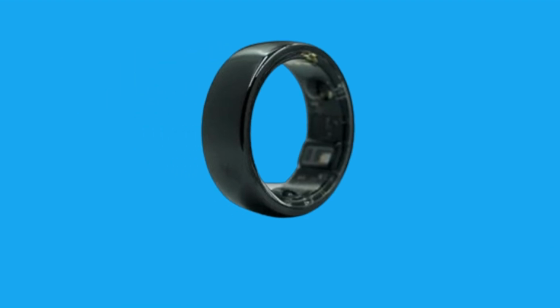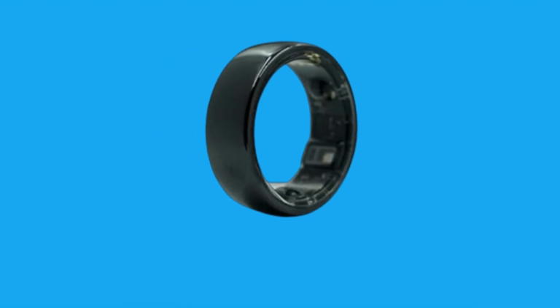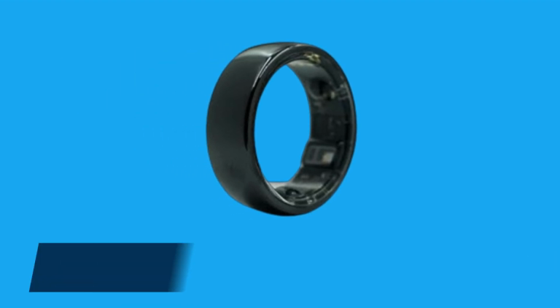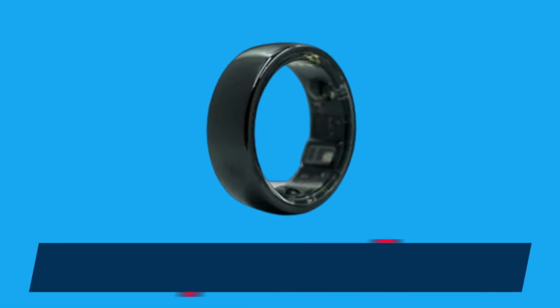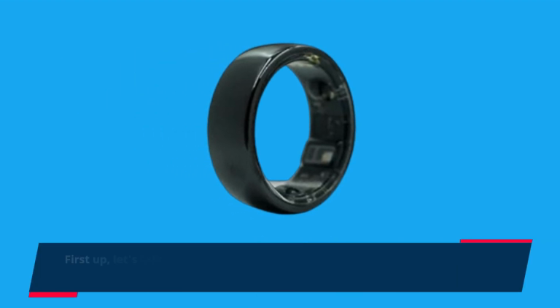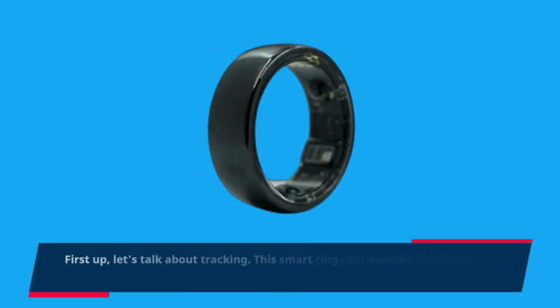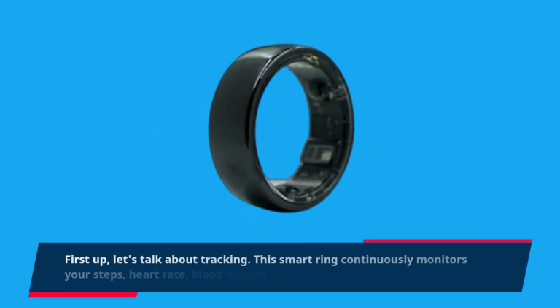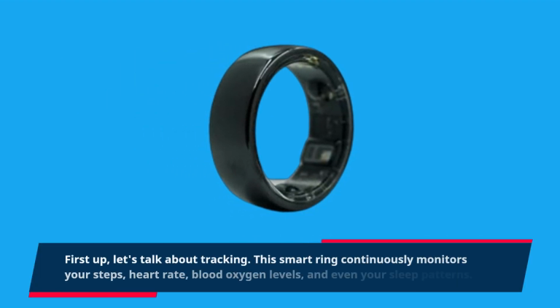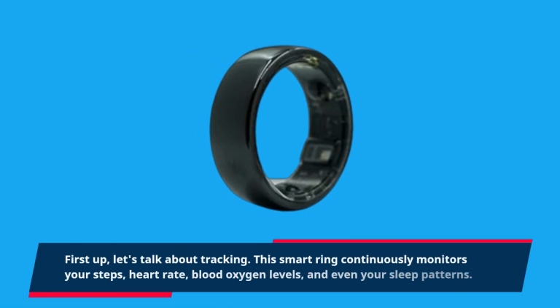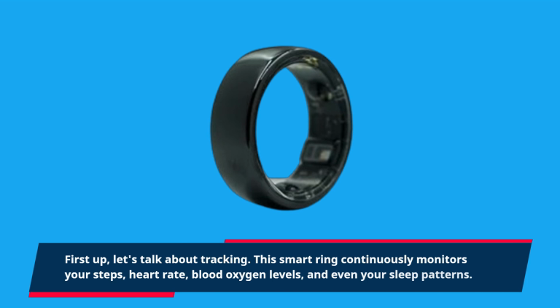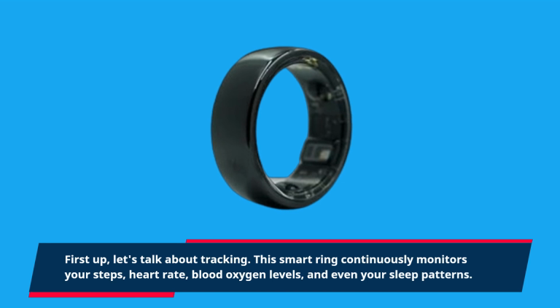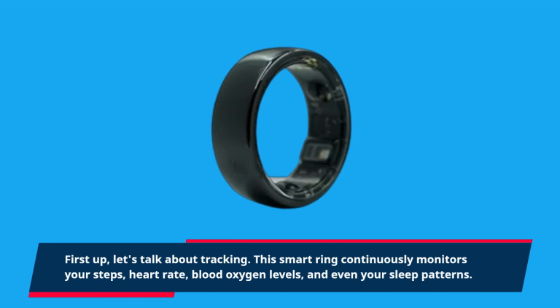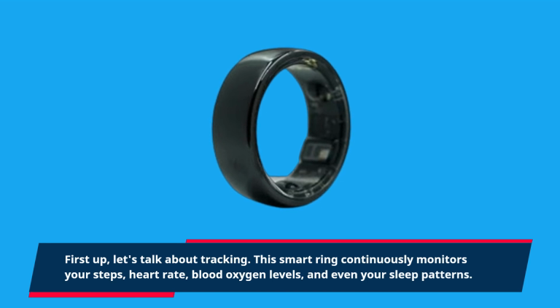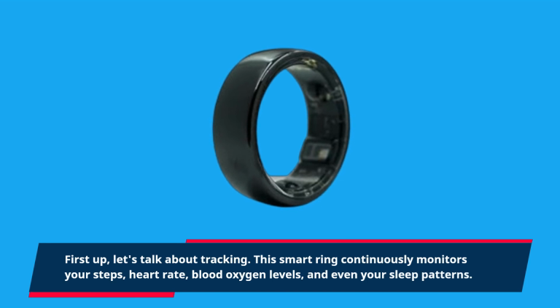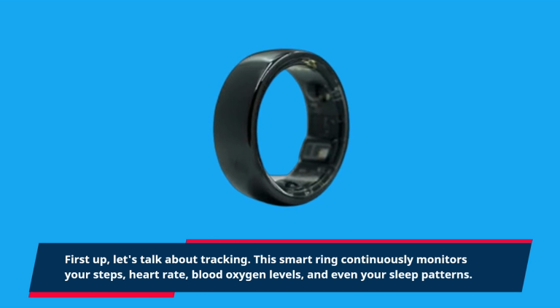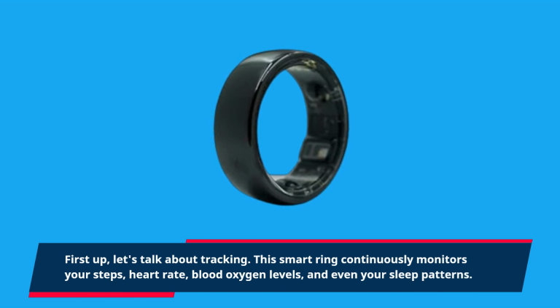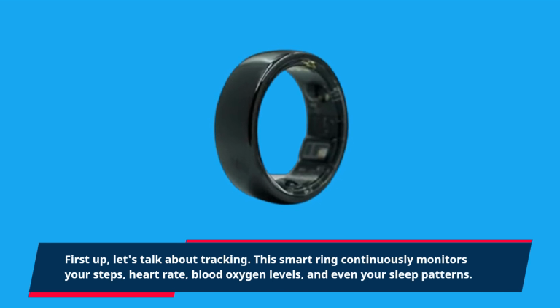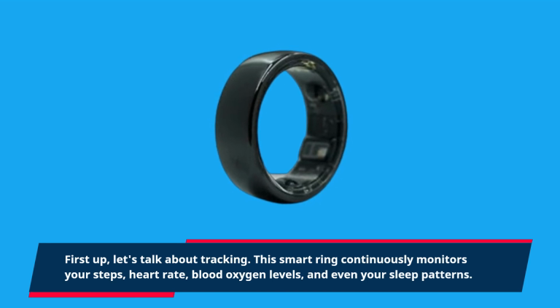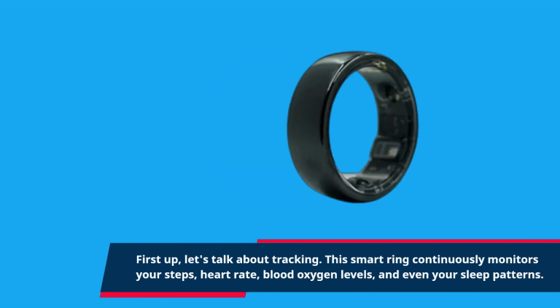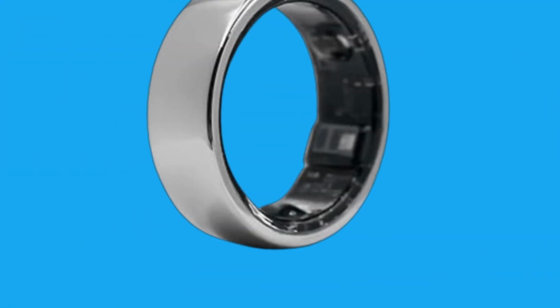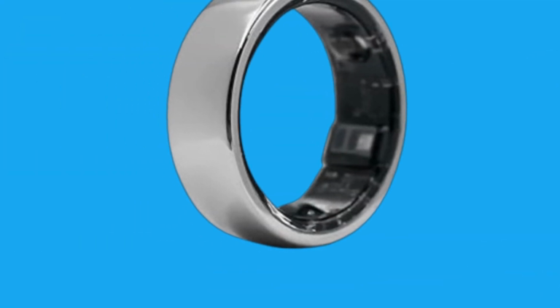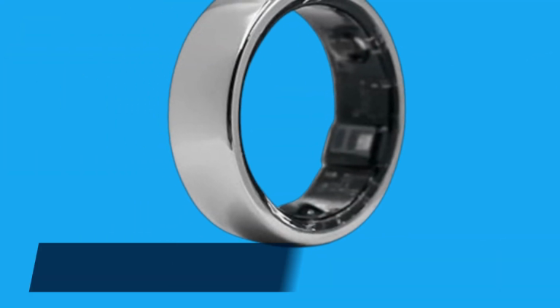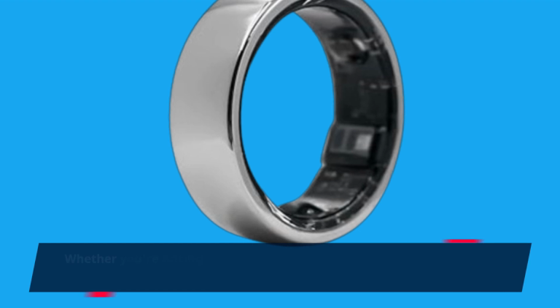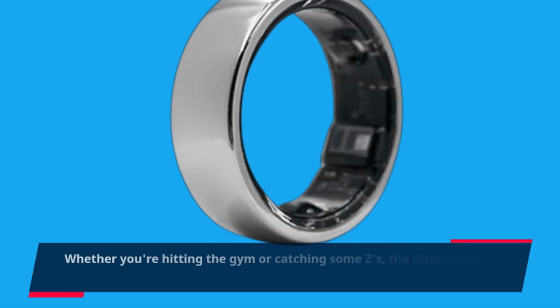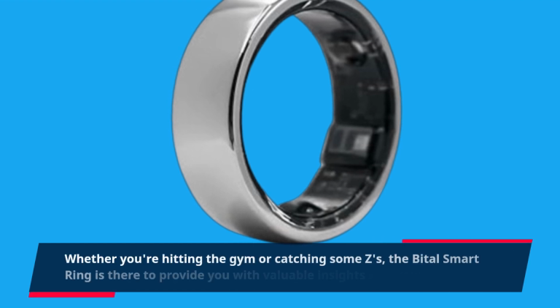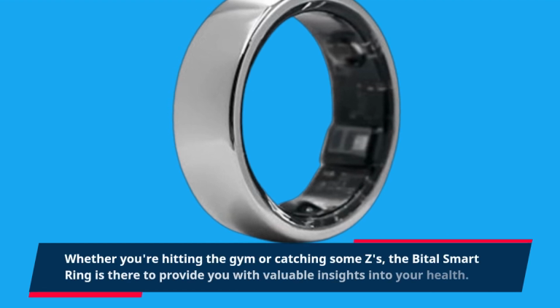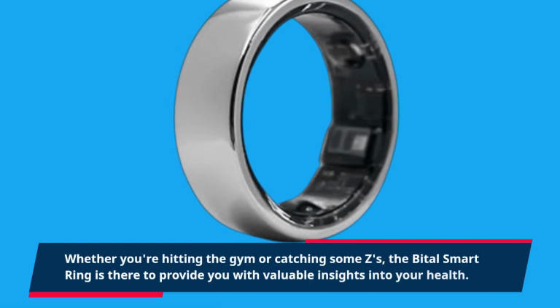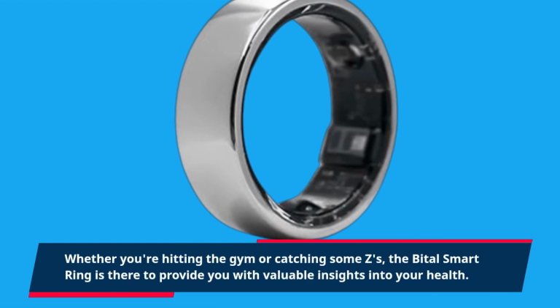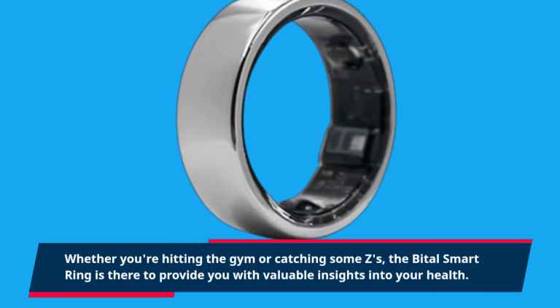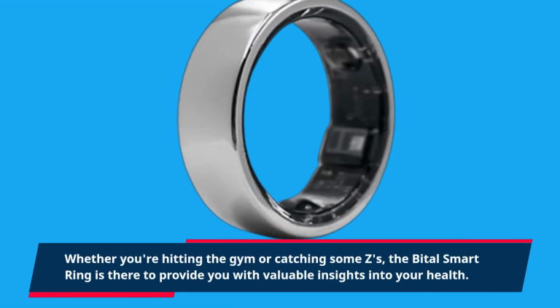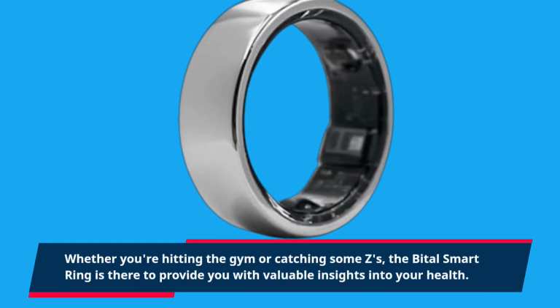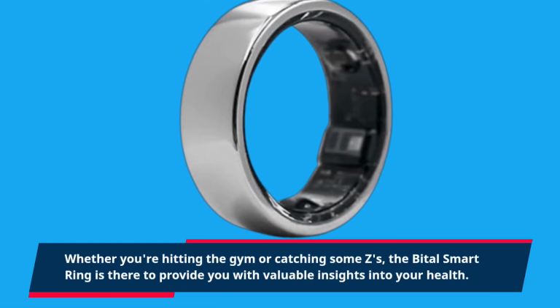First up, let's talk about tracking. This smart ring continuously monitors your steps, heart rate, blood oxygen levels, and even your sleep patterns. Whether you're hitting the gym or catching some Zeds, the Bittle Smart Ring is there to provide you with valuable insights into your health.